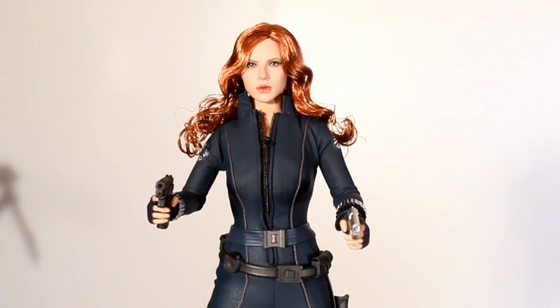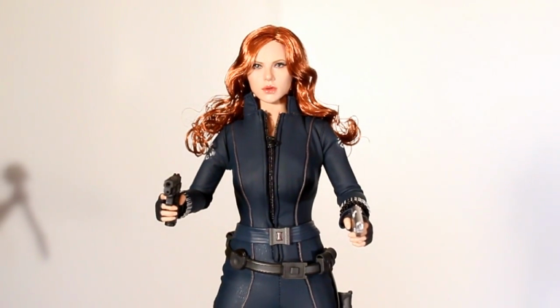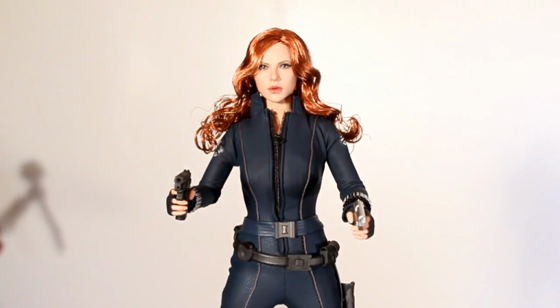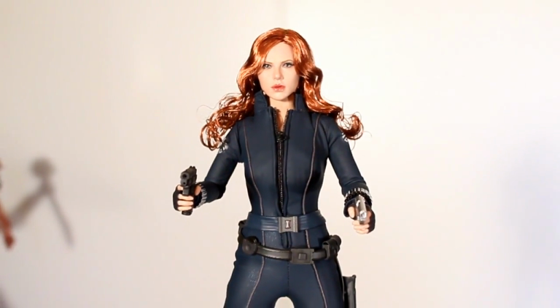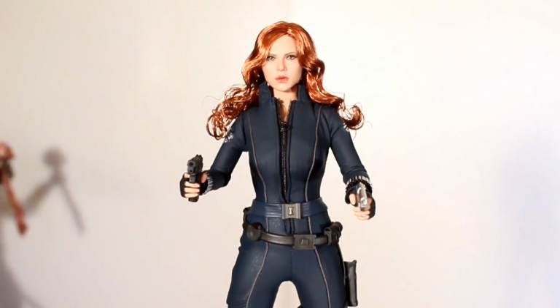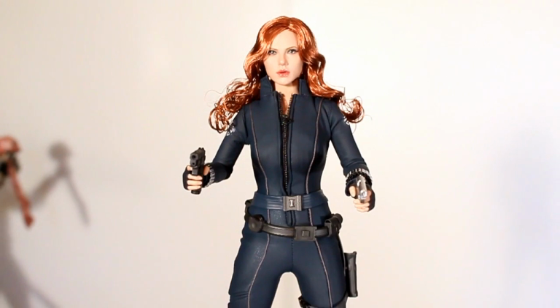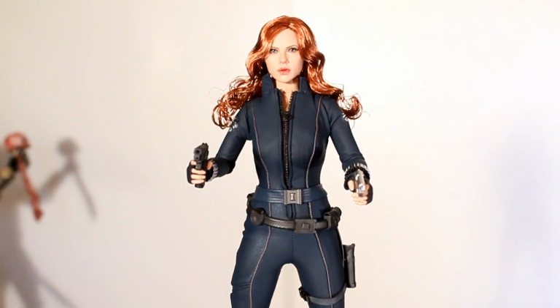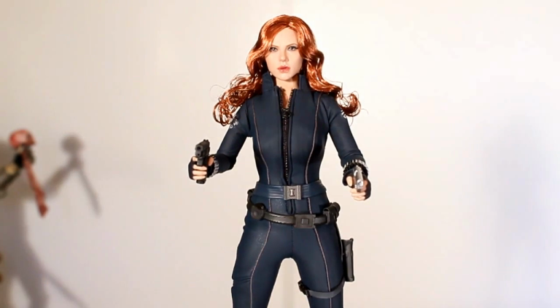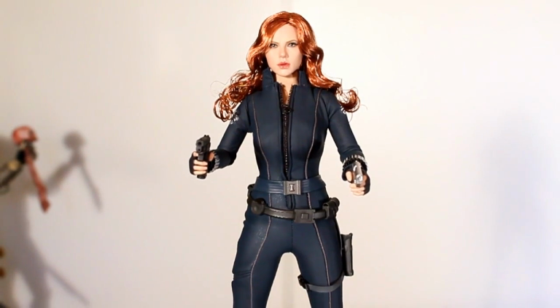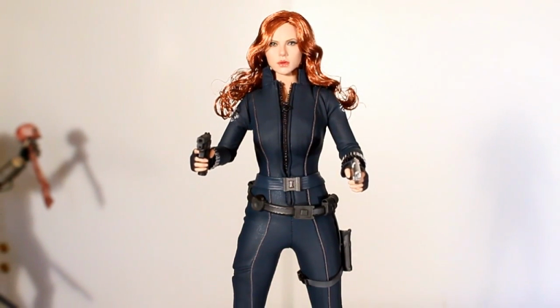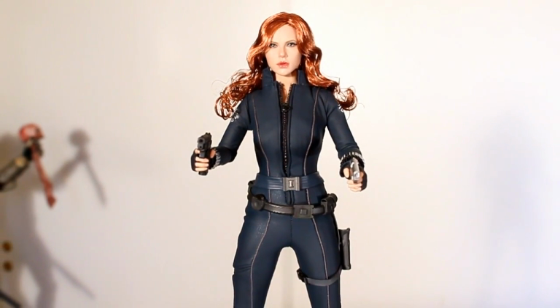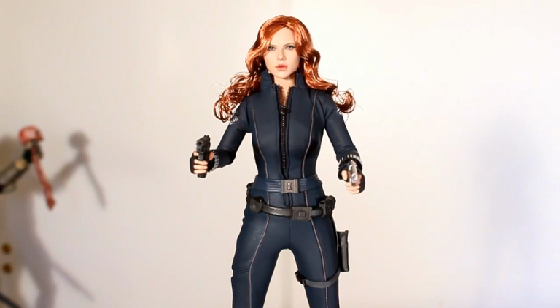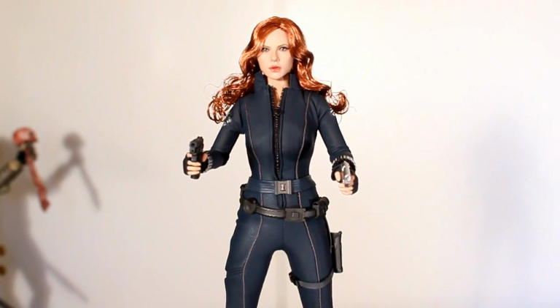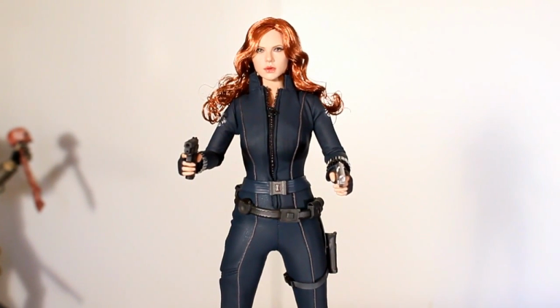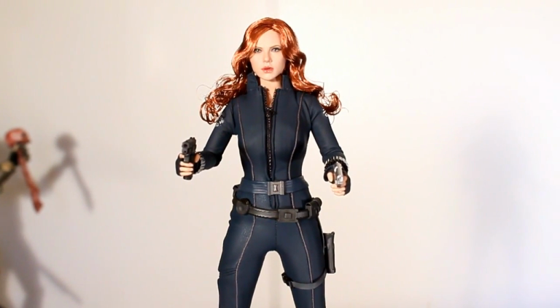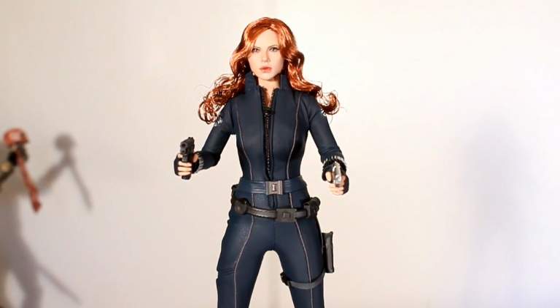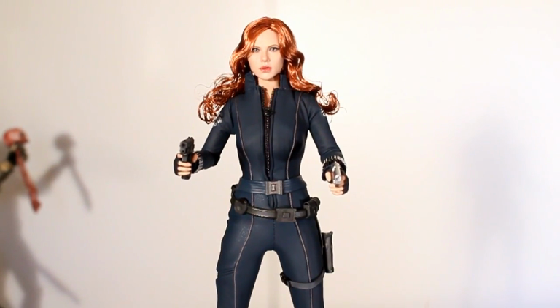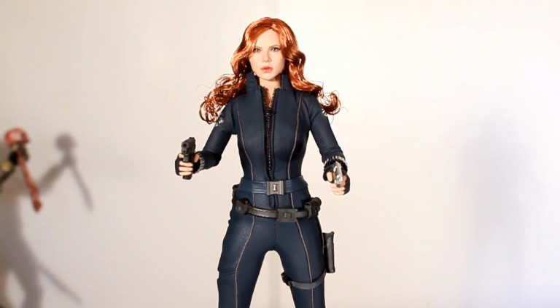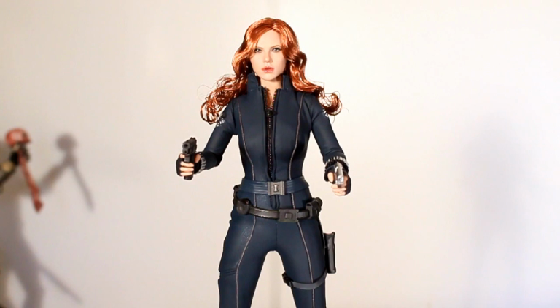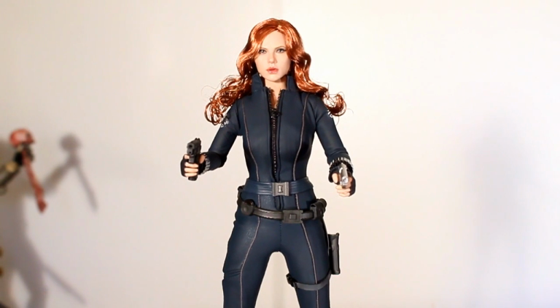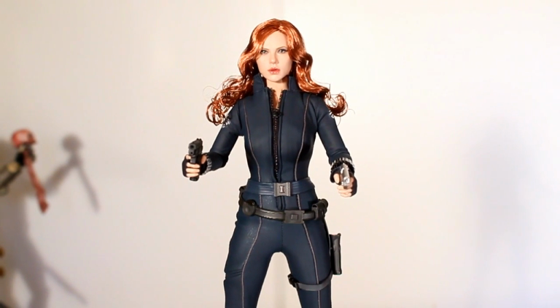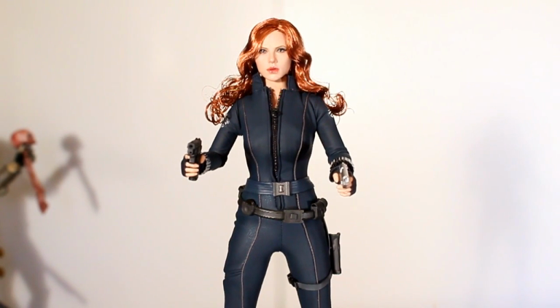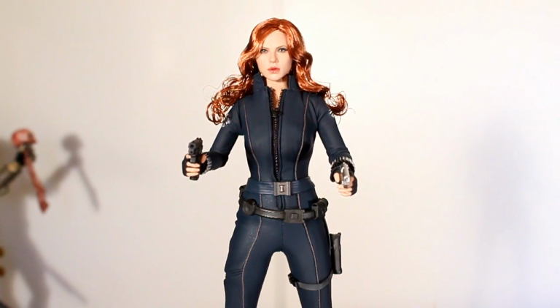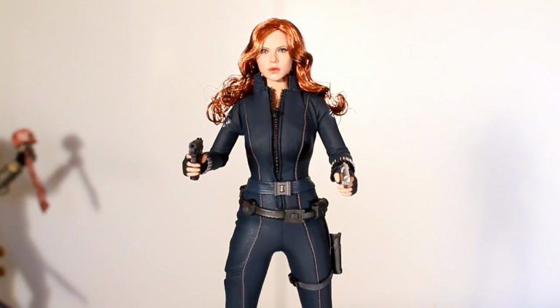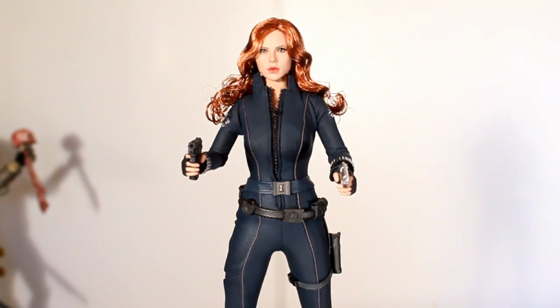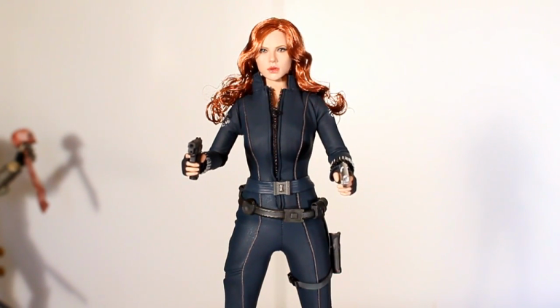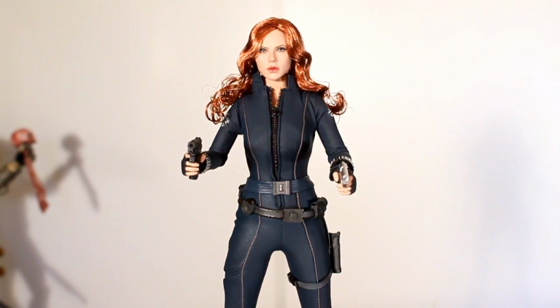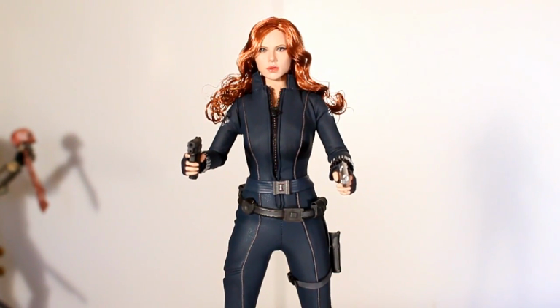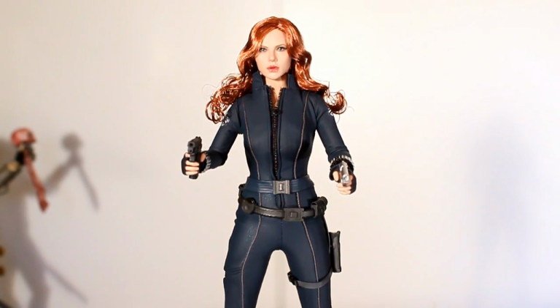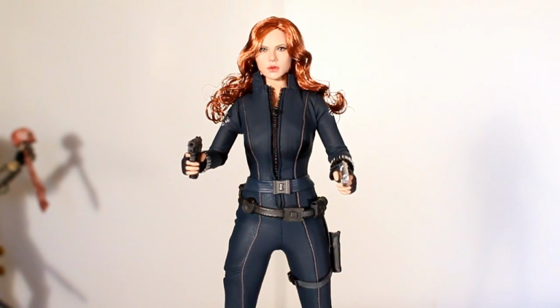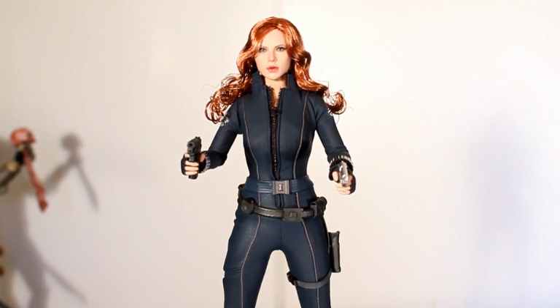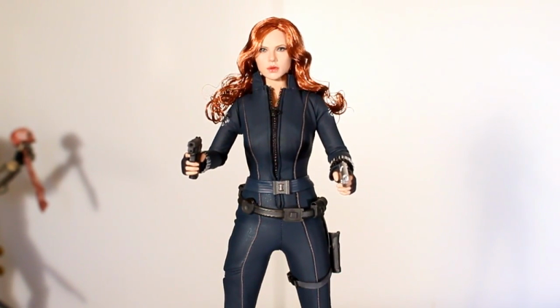This figure is pretty good. It's not as up to snuff as some of the modern Hot Toys figures, and it's not a holy grail figure for me, but it is something I've always wanted and I'm really happy to include it in my collection. I feel pretty good about it. Thanks for watching.